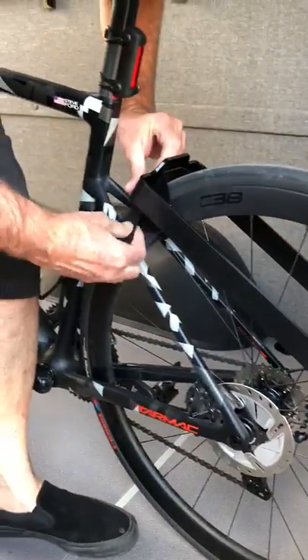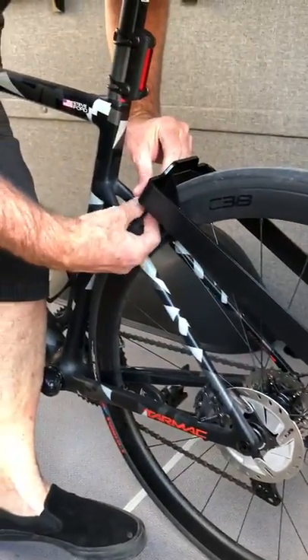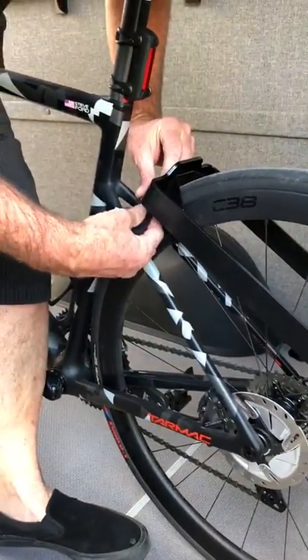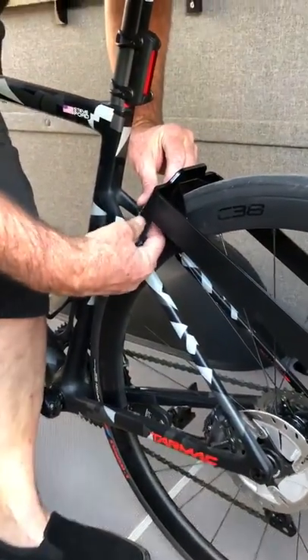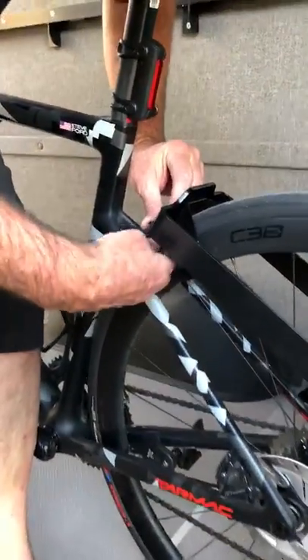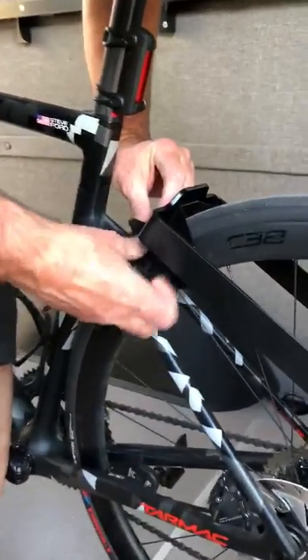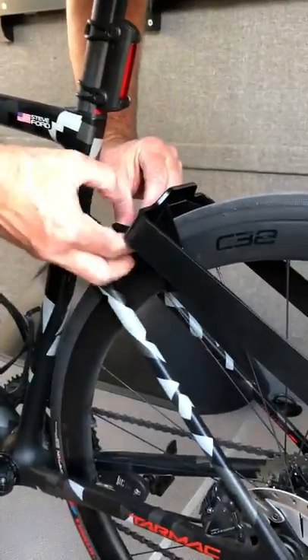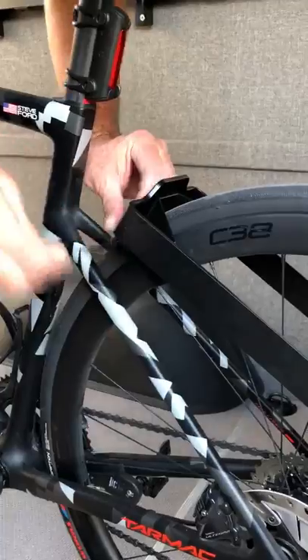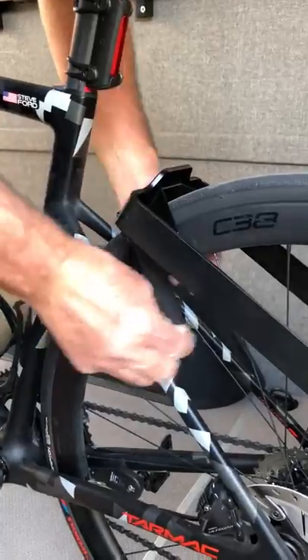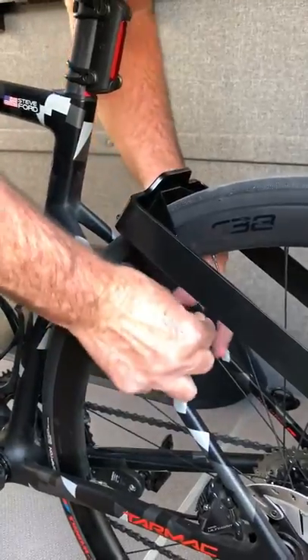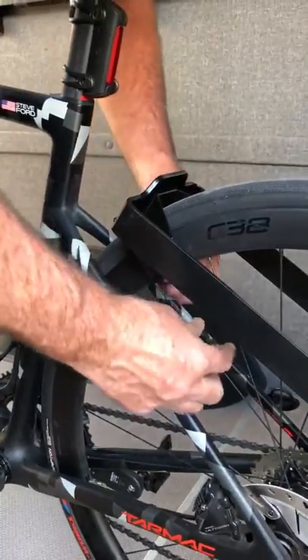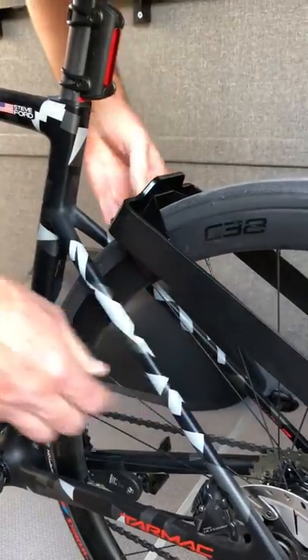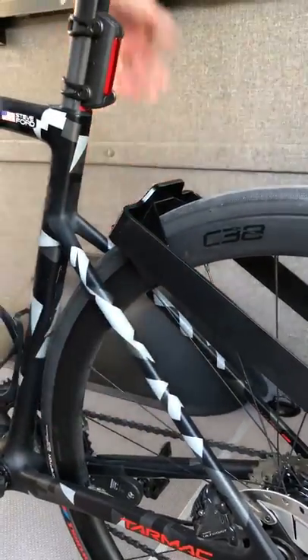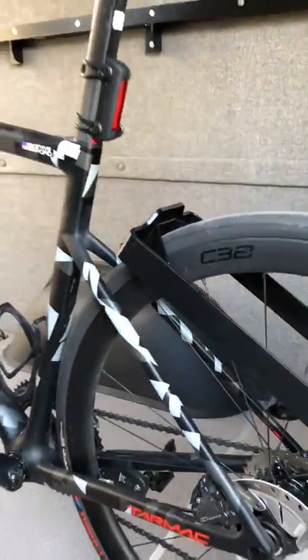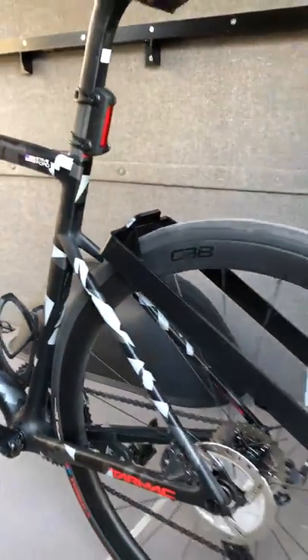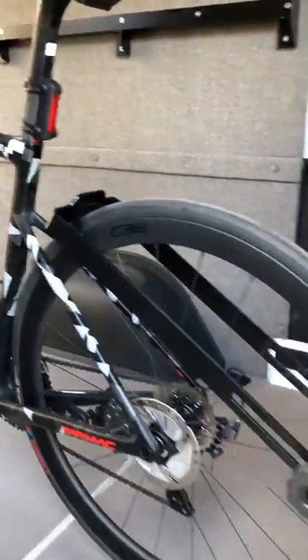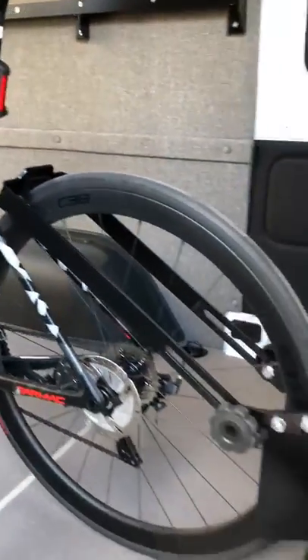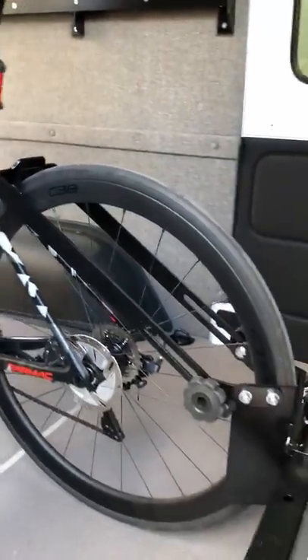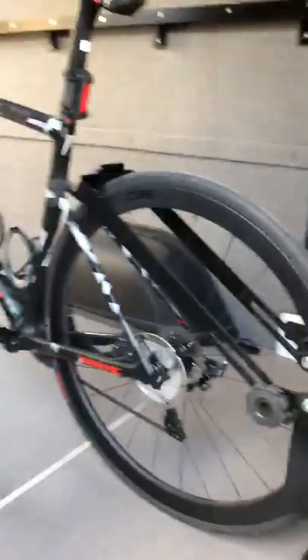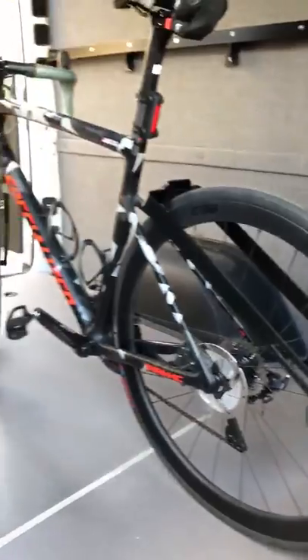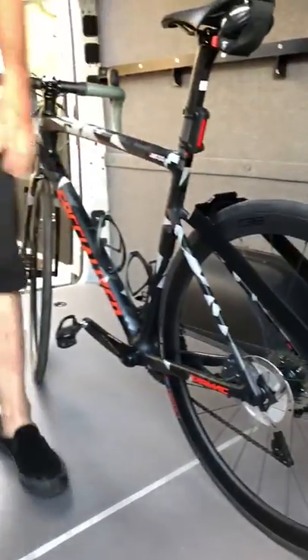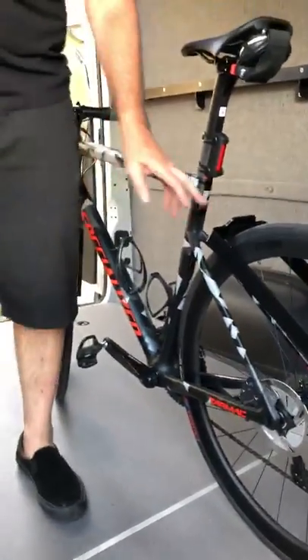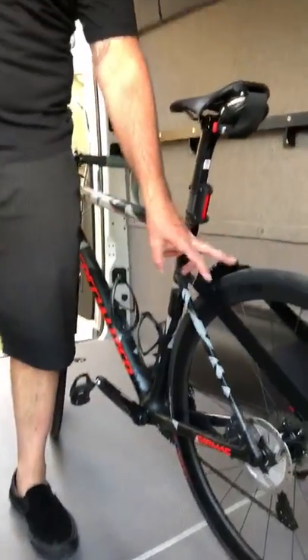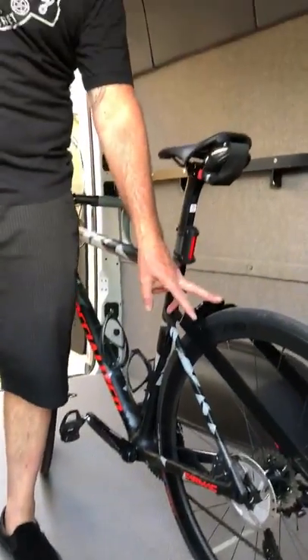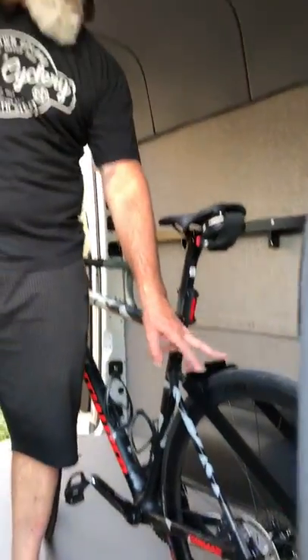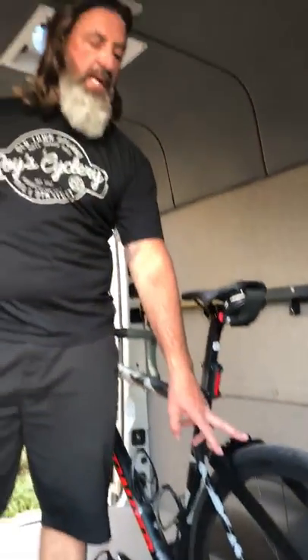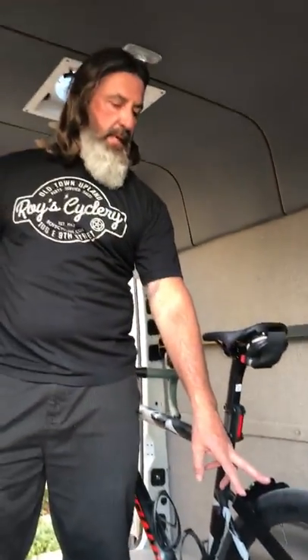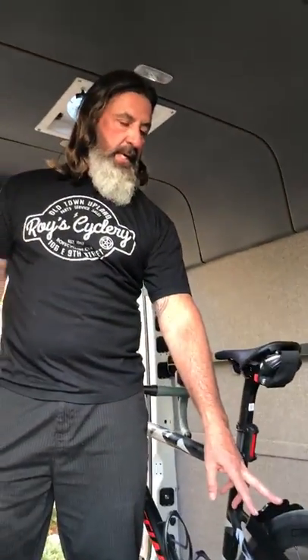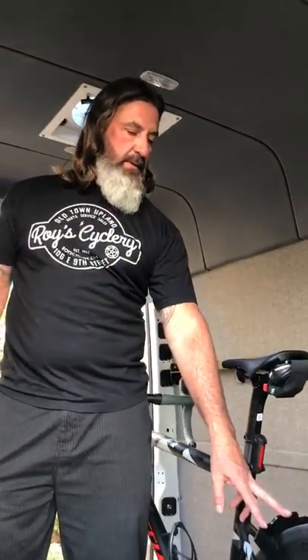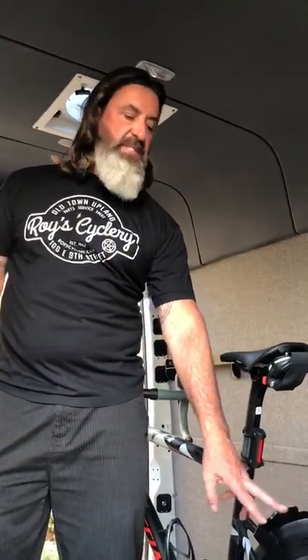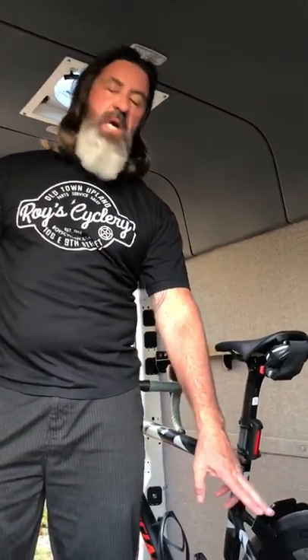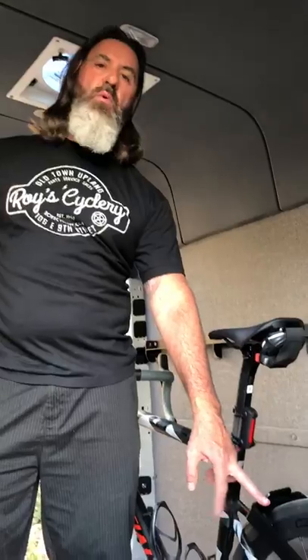Then slide the security strap — just a velcro strap — in and out of the tire, and you're done. You're ready to pack and go riding. I hope you guys take a look at this product.